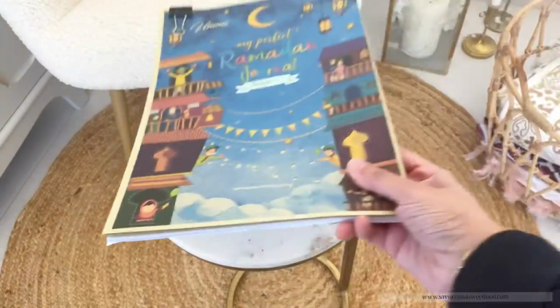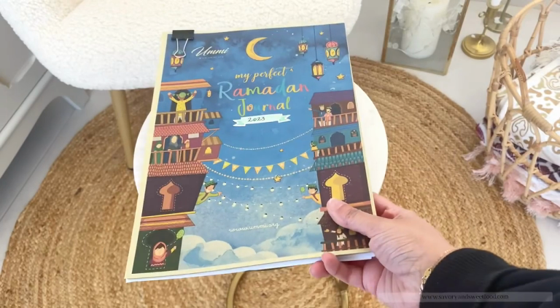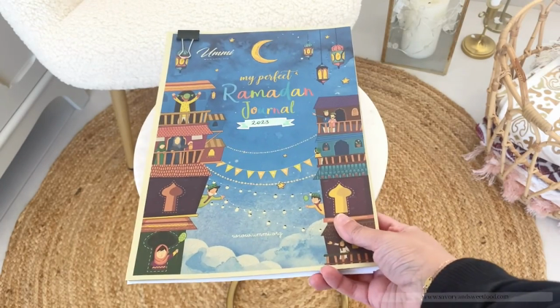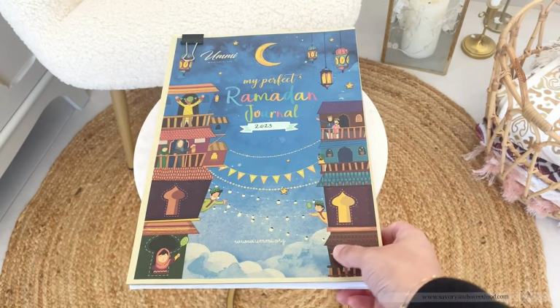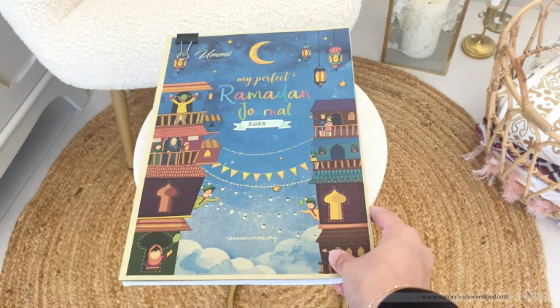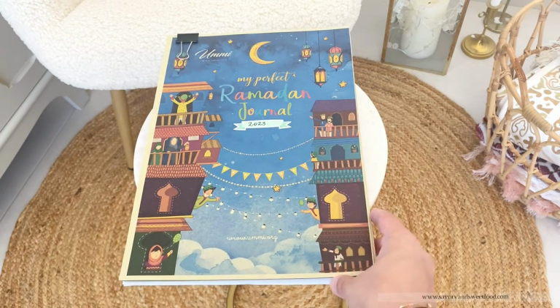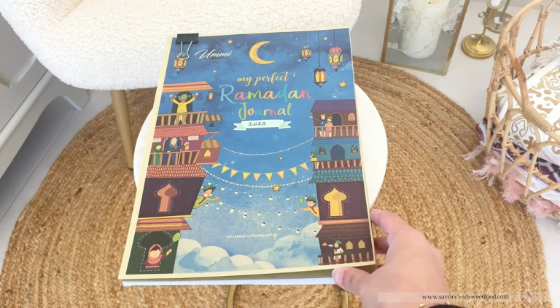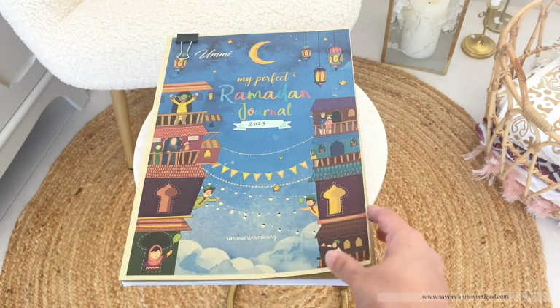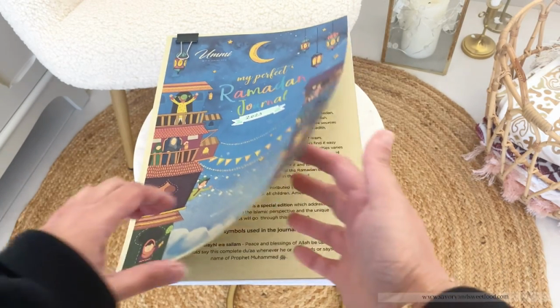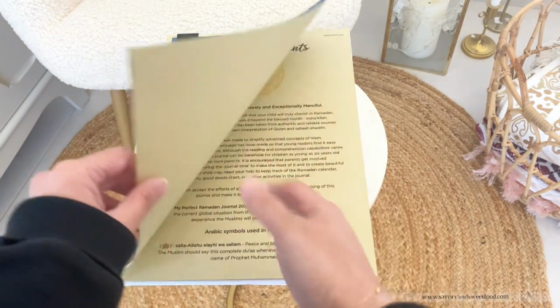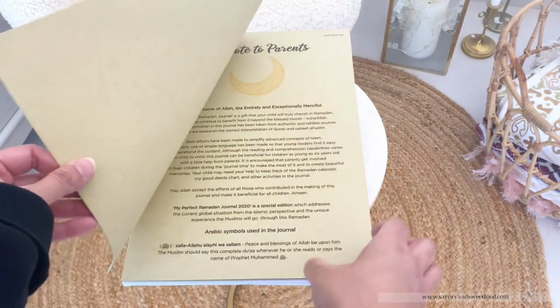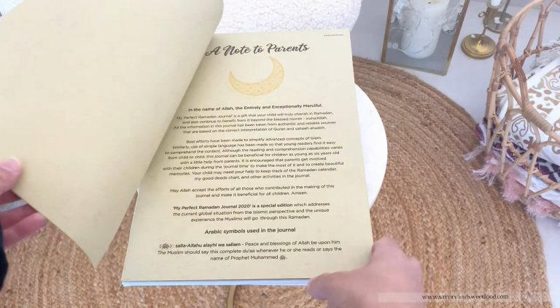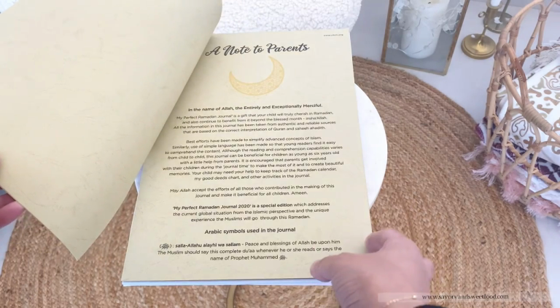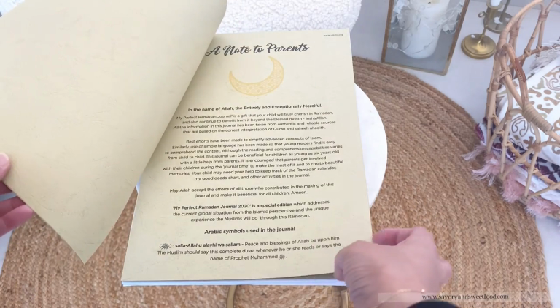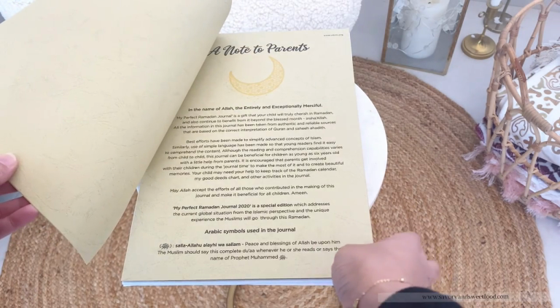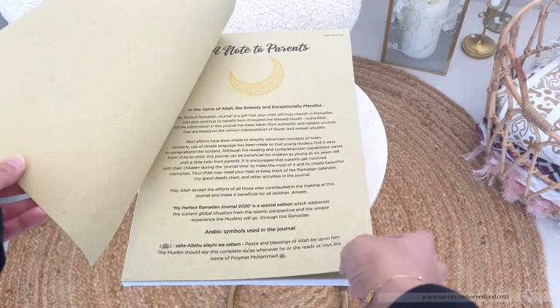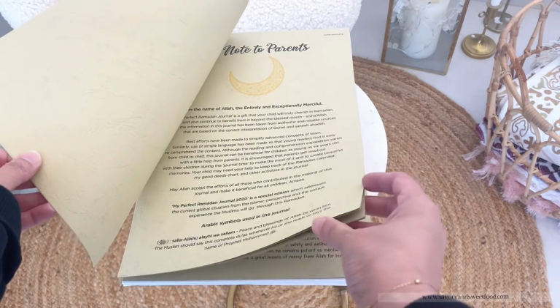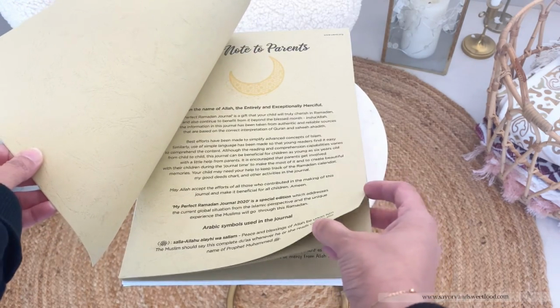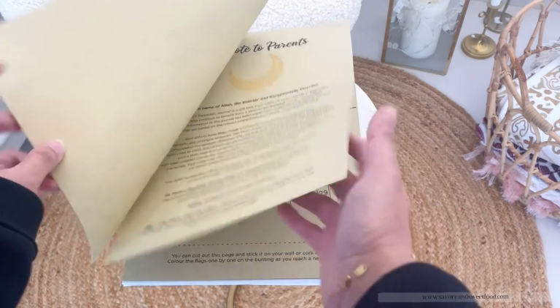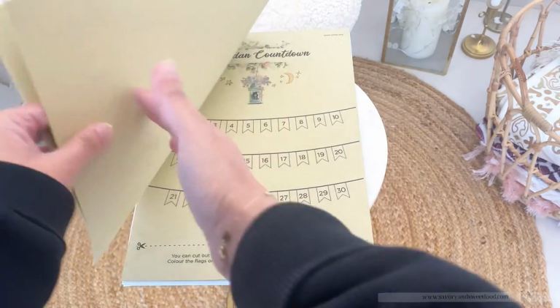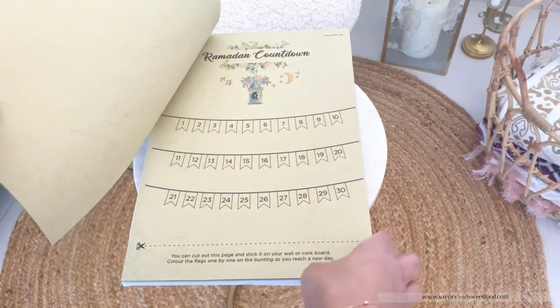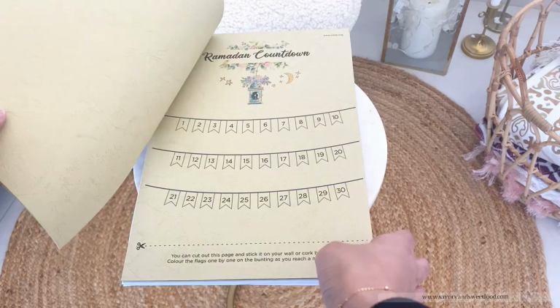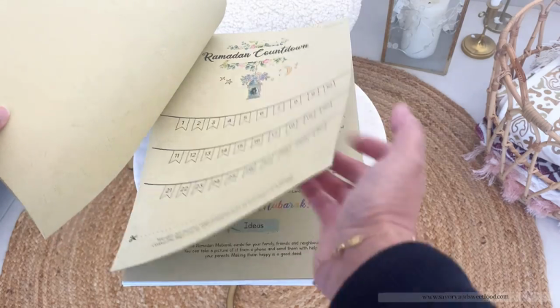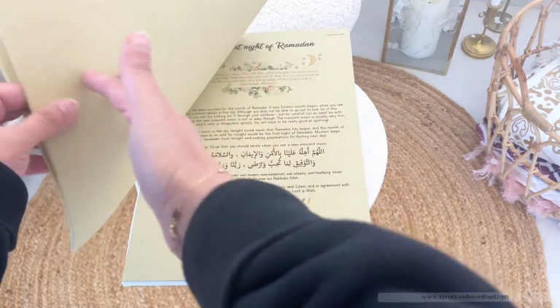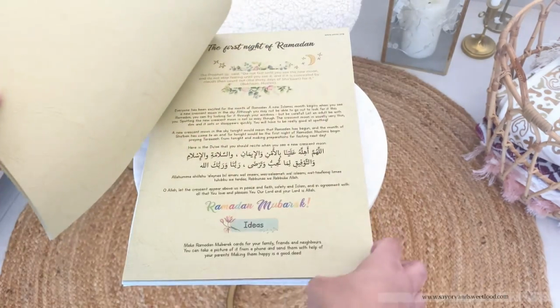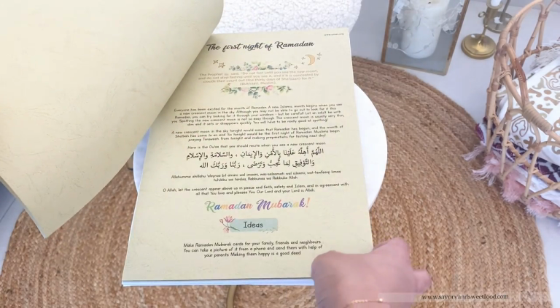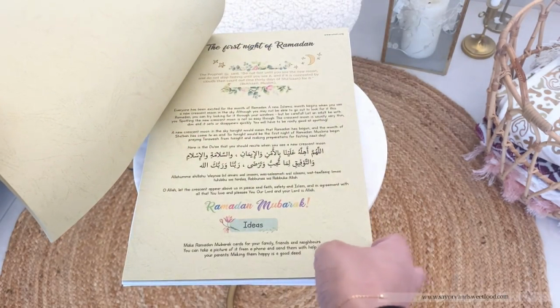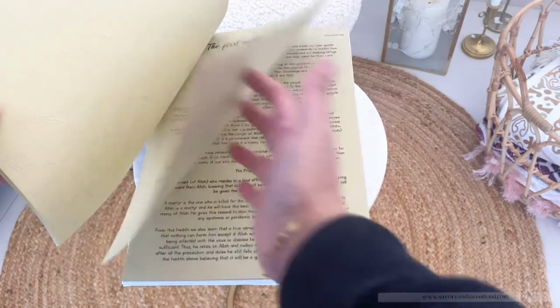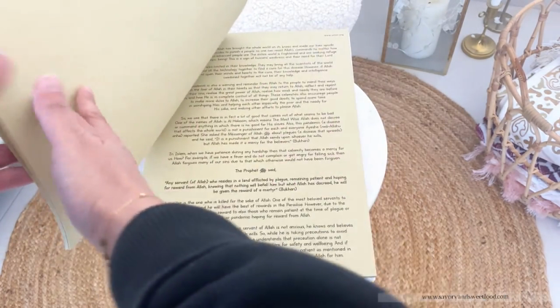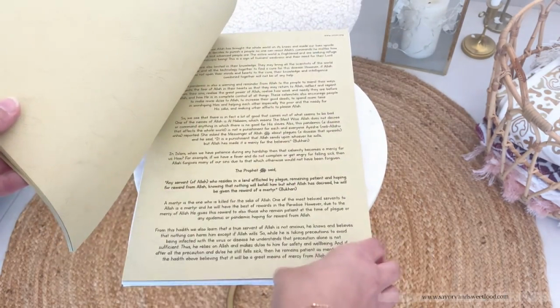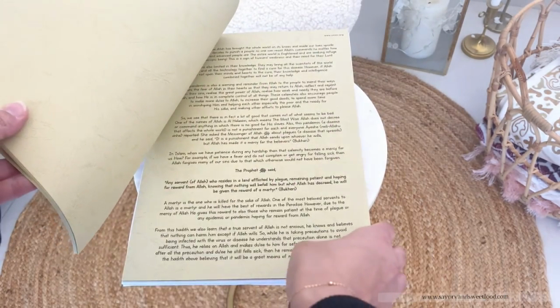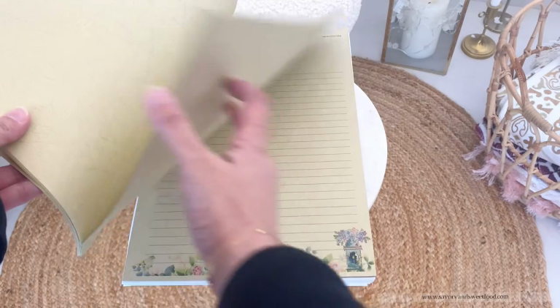This Ramadan journal is perfect for kids aged between 6 and 8 years old. There are lots of activities and information in this one. I printed it out from a website named ummi.org. I kept a copy of this in the gift basket as well.